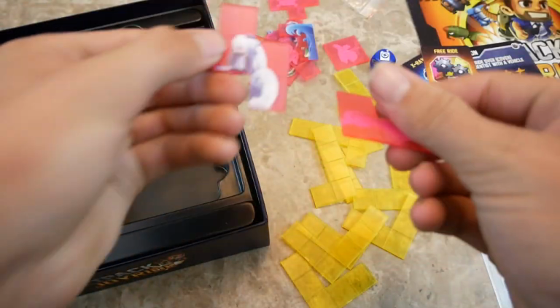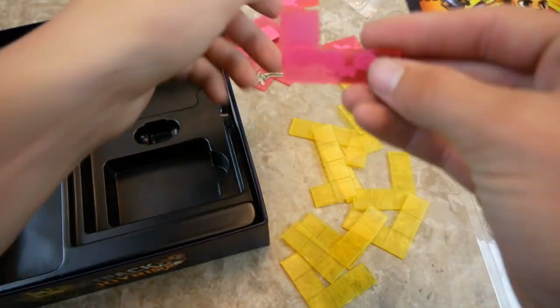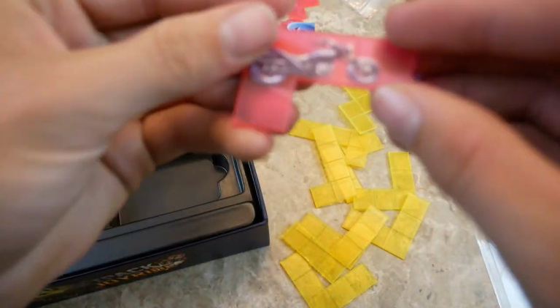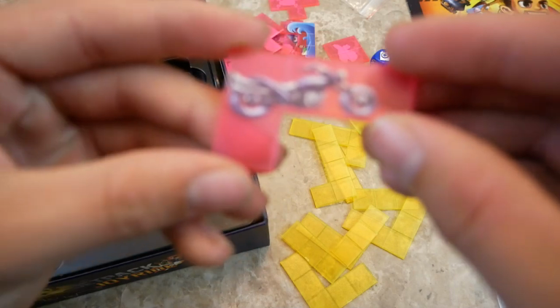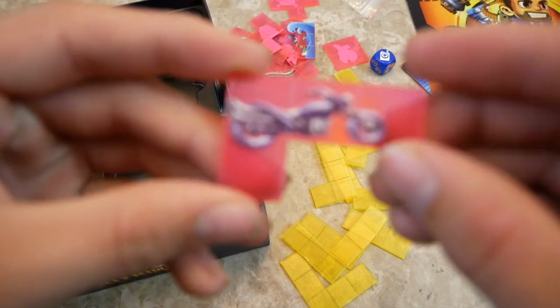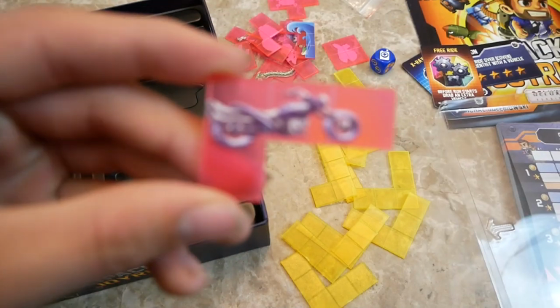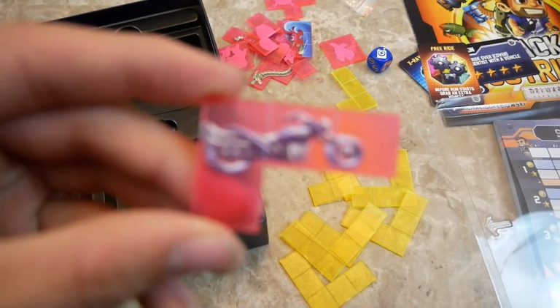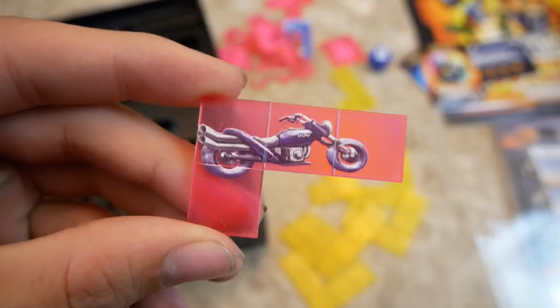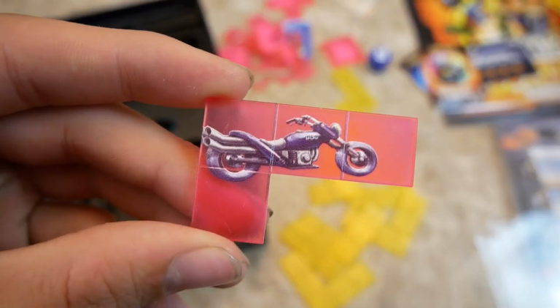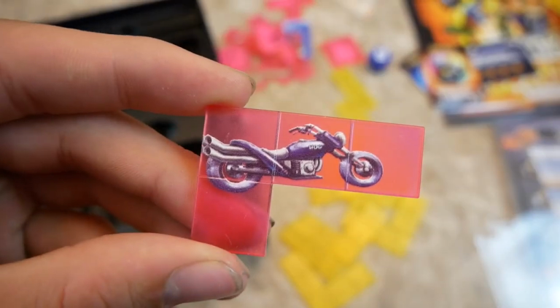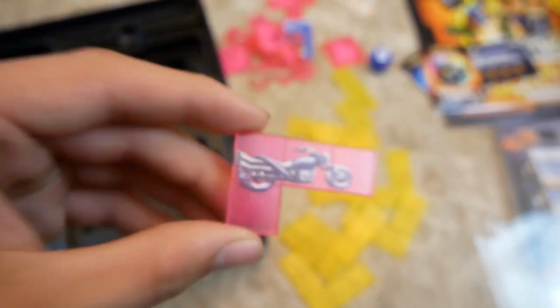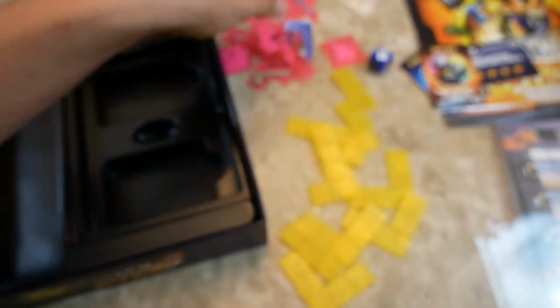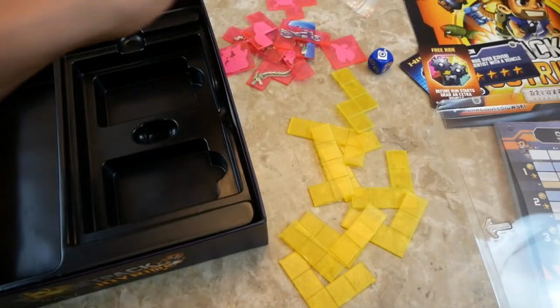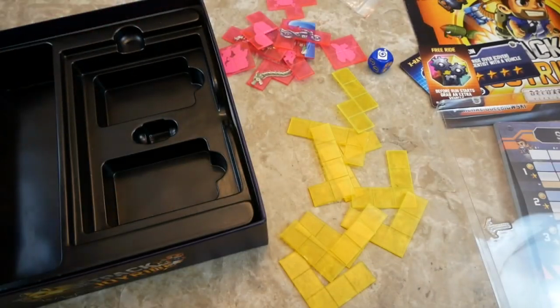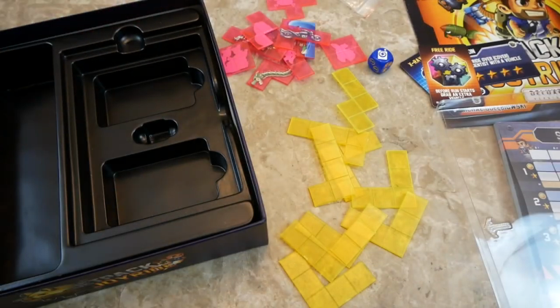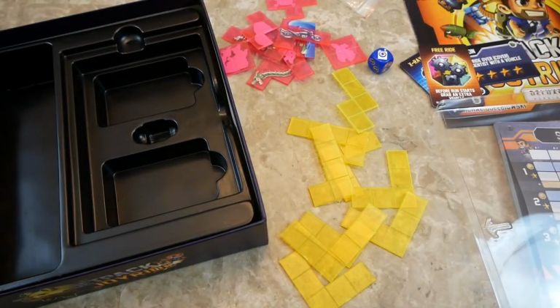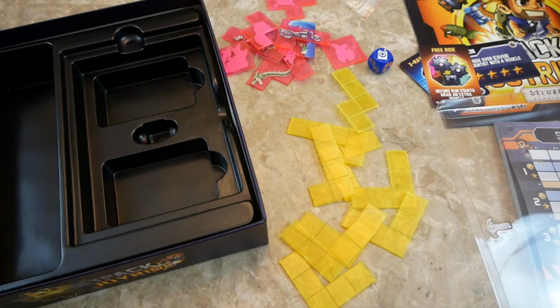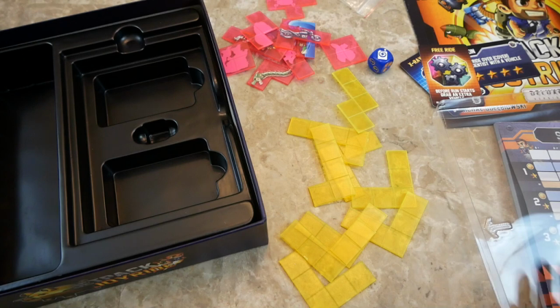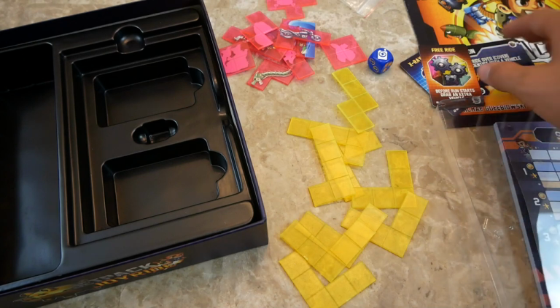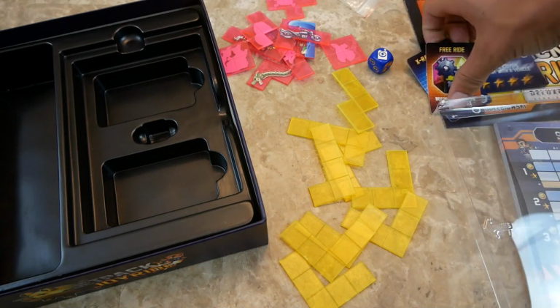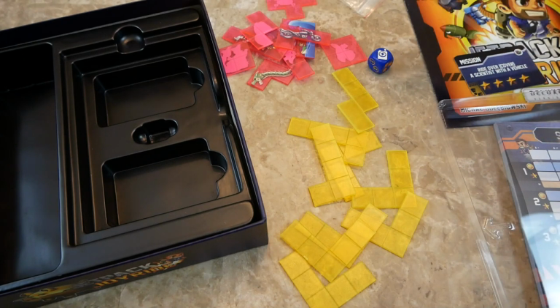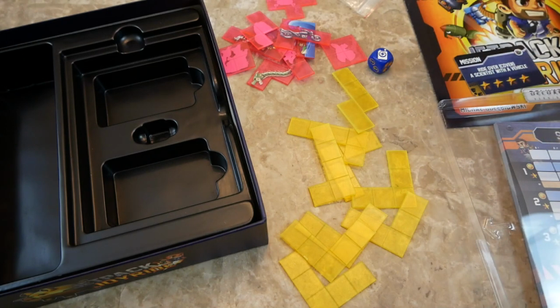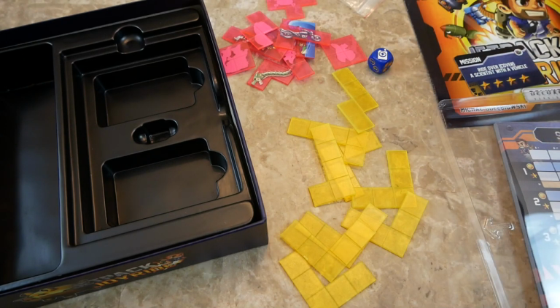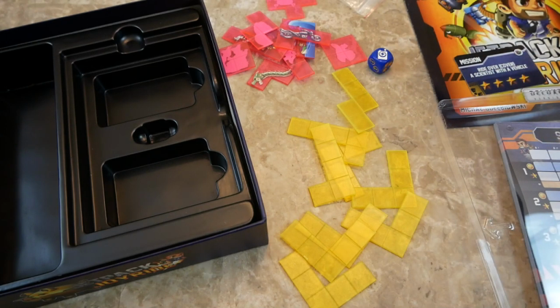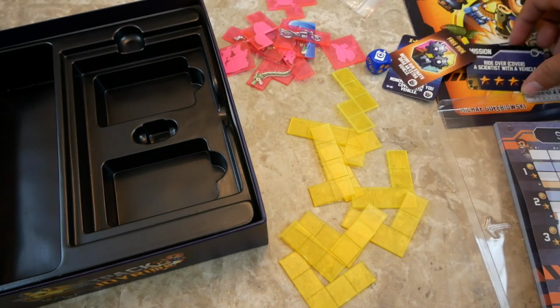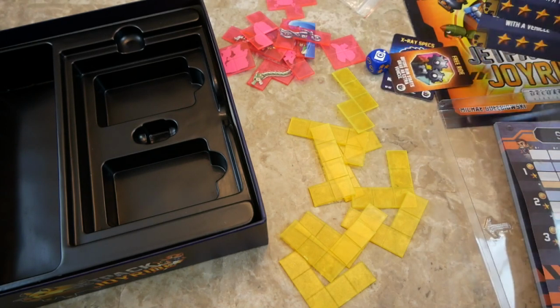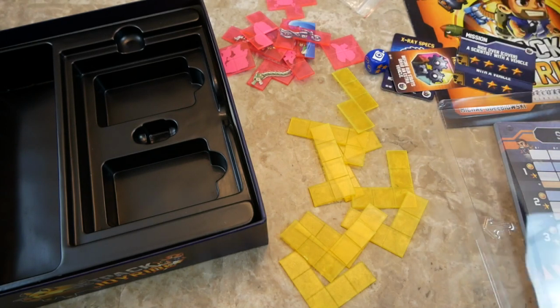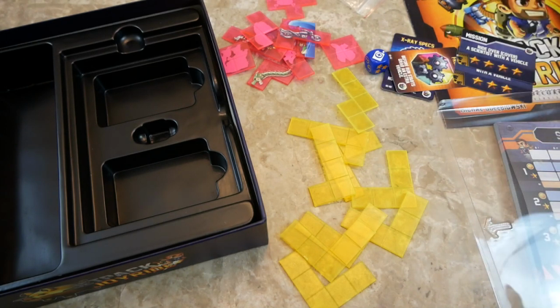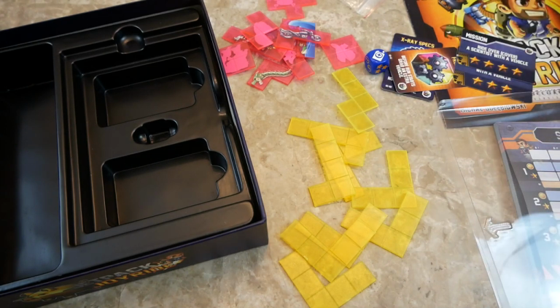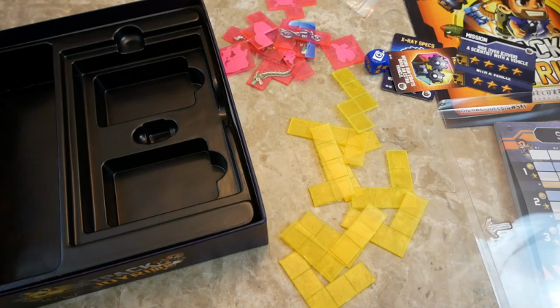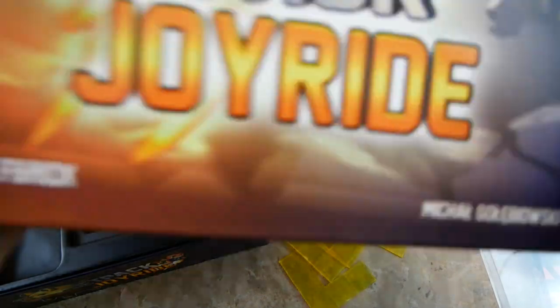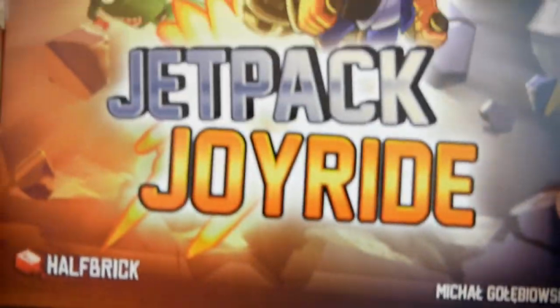These new vehicle tiles are super cool because they have art printed on them. The expansion also comes with two gadget cards and two missions. That's what you get in Jetpack Joyride.